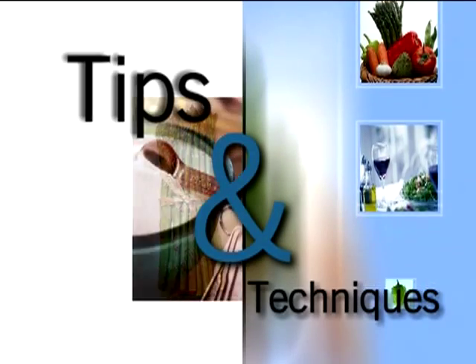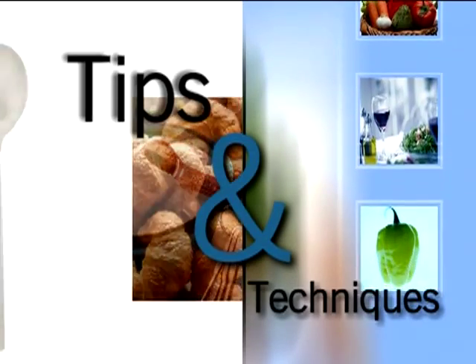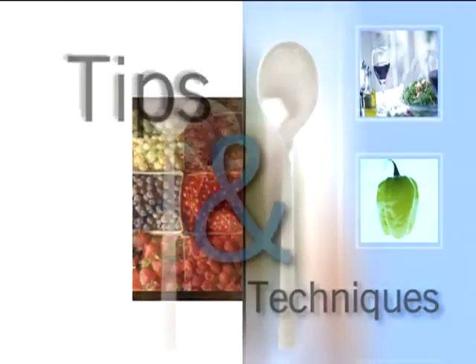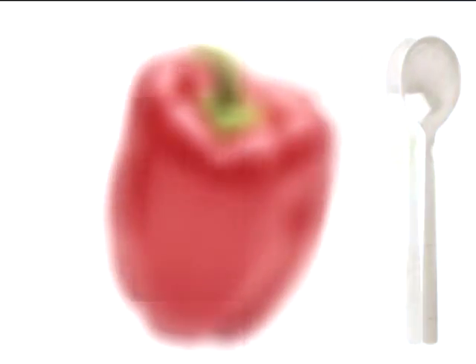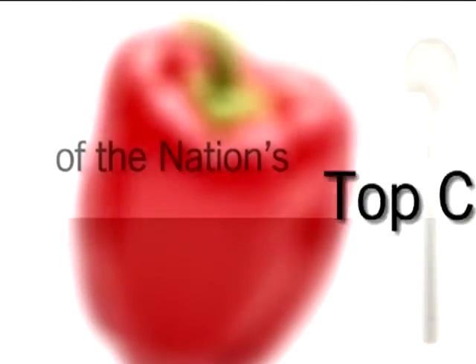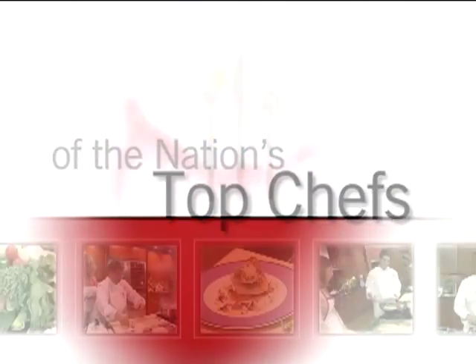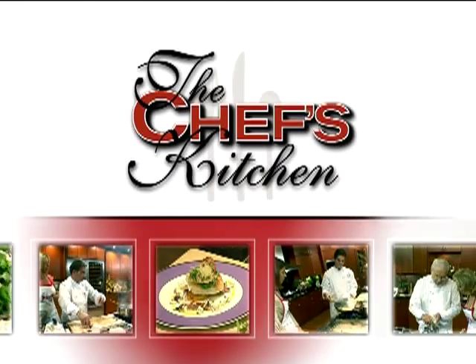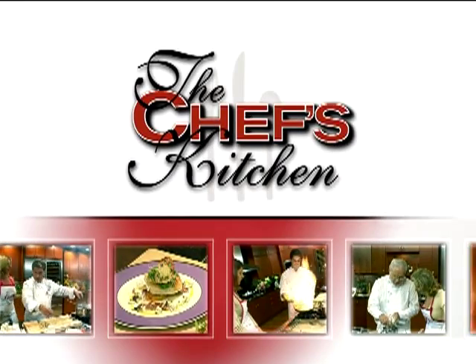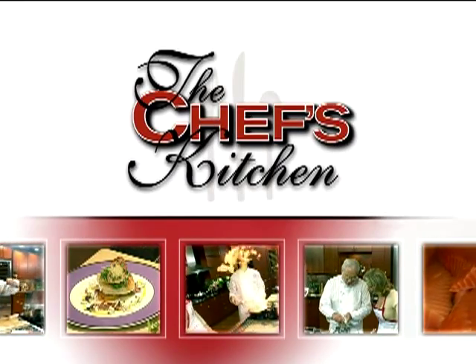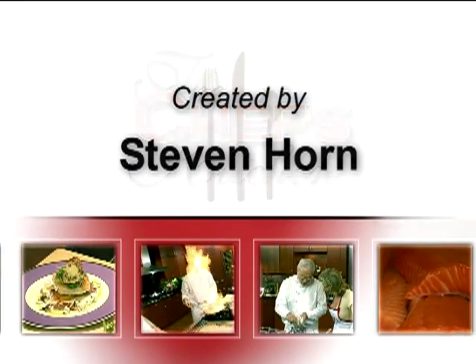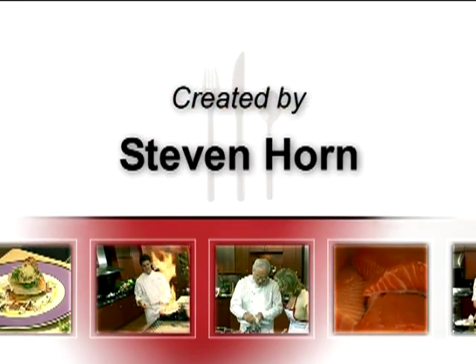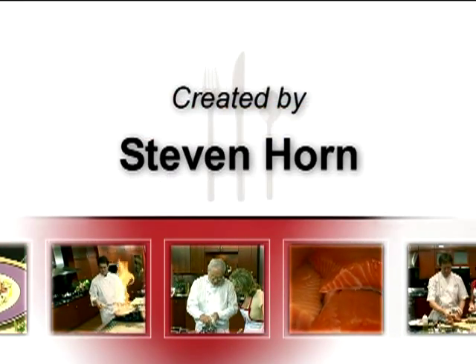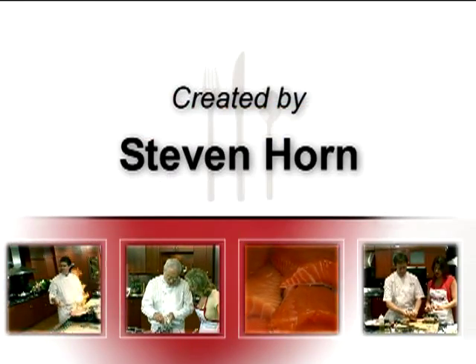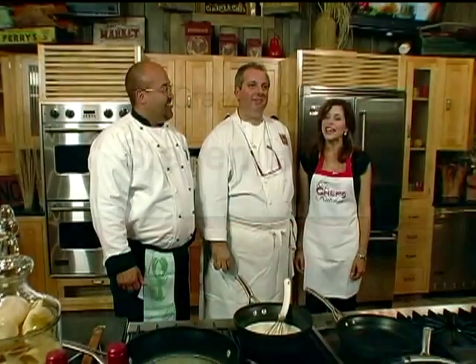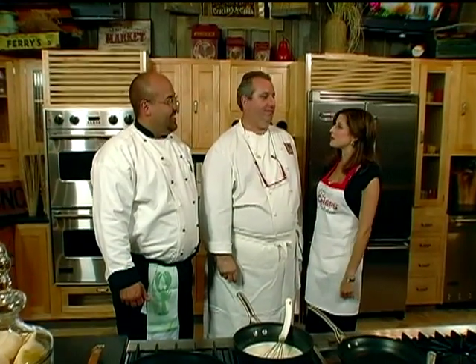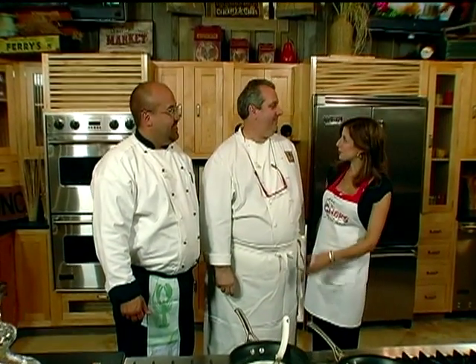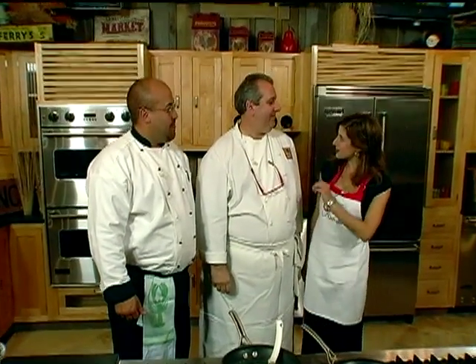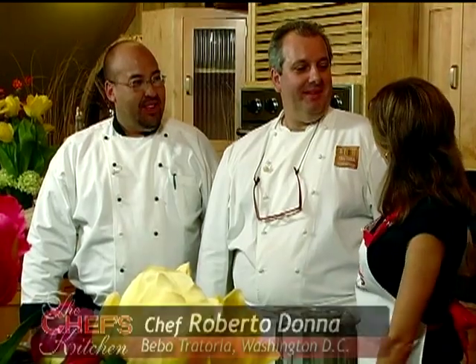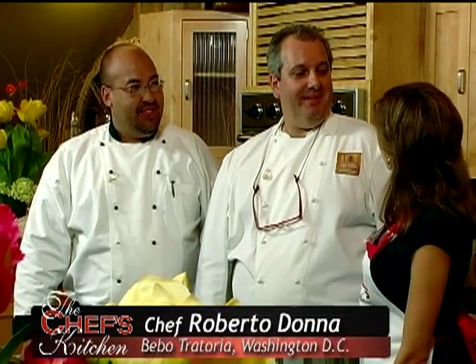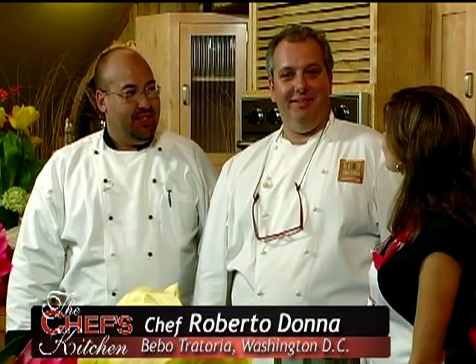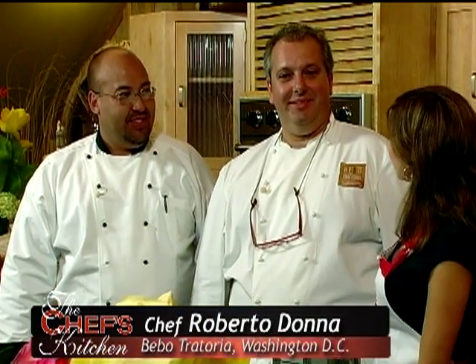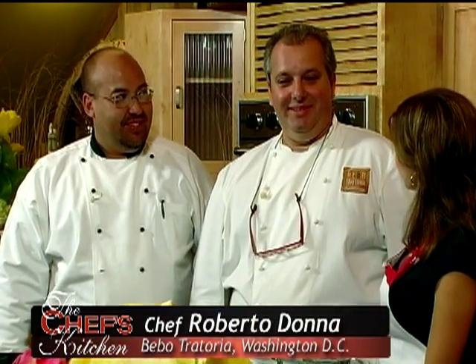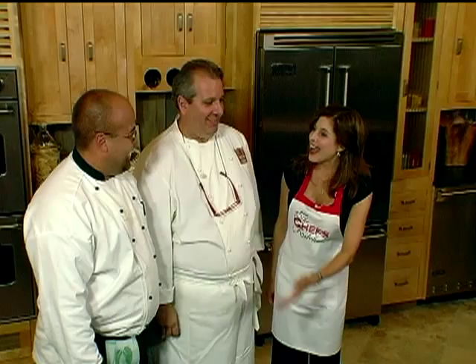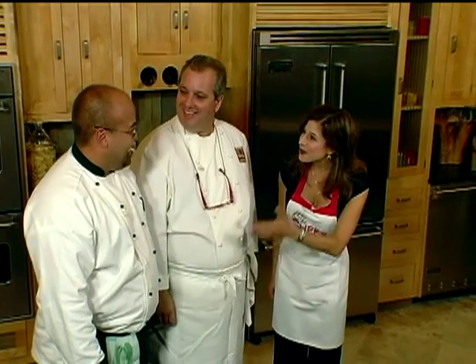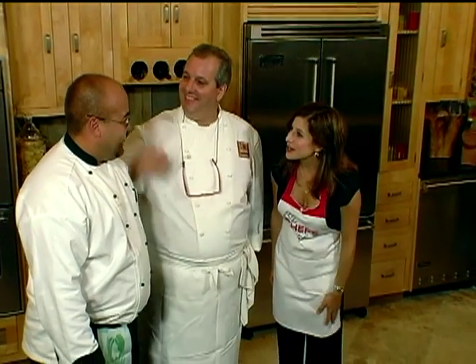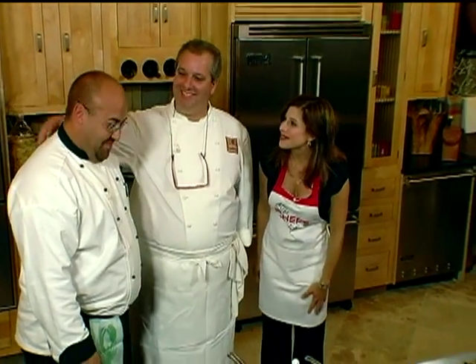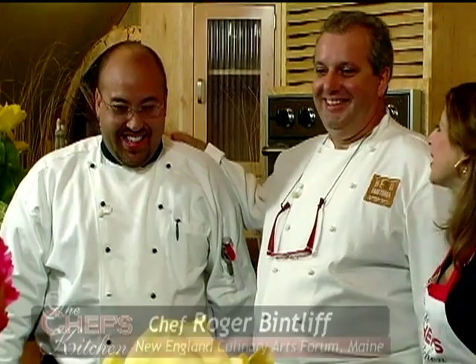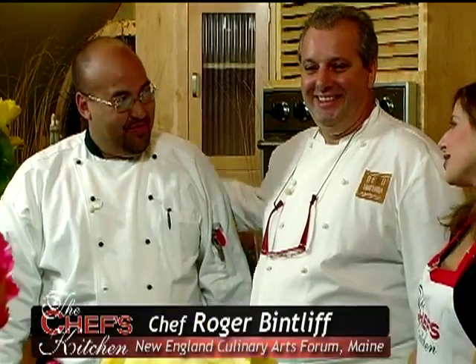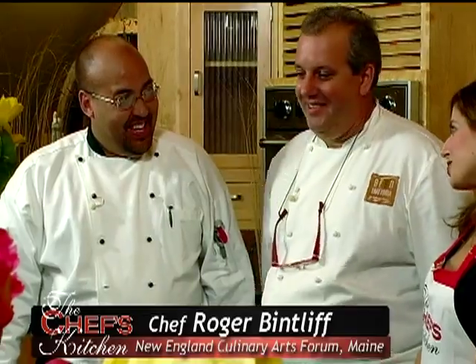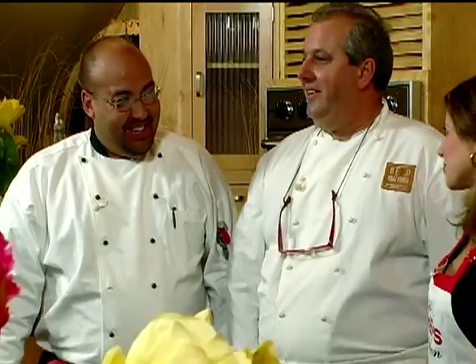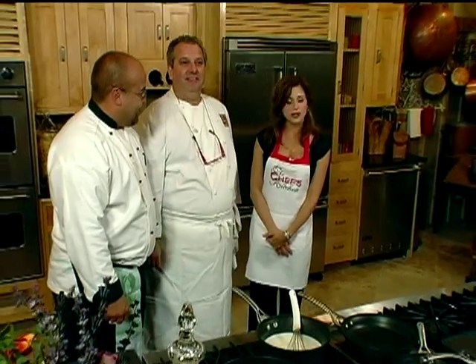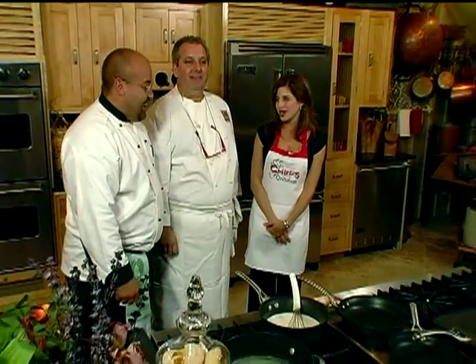Stay tuned for tips and techniques from the nation's top chefs in the Chef's Kitchen. Today, I'm joined by Chef Roberto Dana from Bebo Trattoria in Washington, D.C., and Roger Bitliff of the New England Culinary Arts Forum. It's wonderful to be here again.